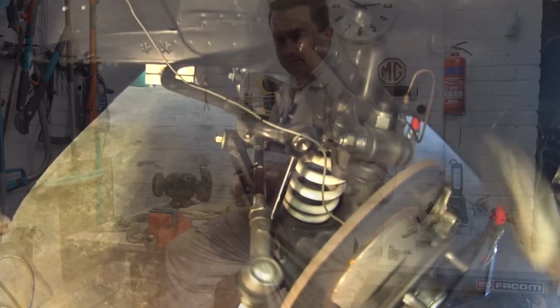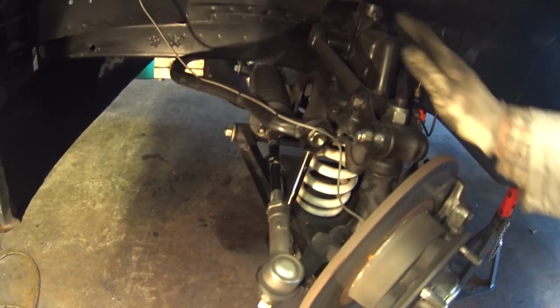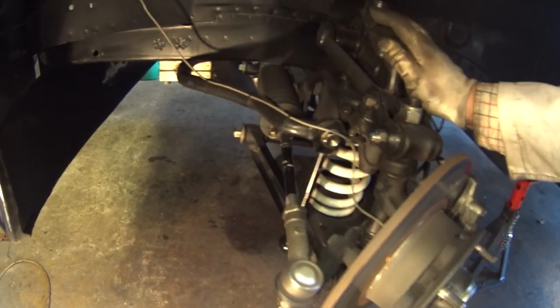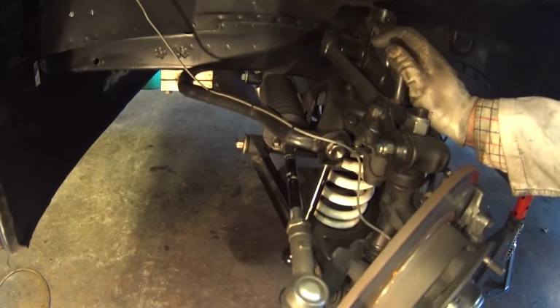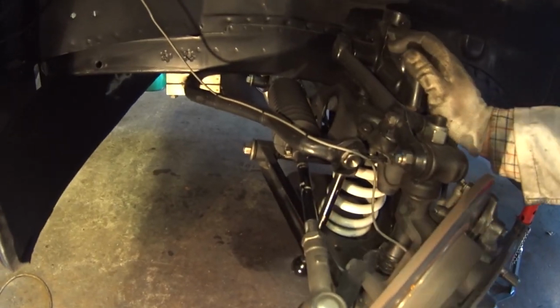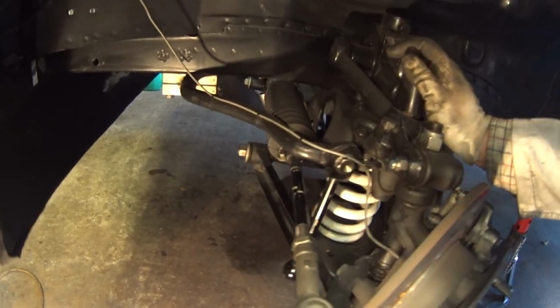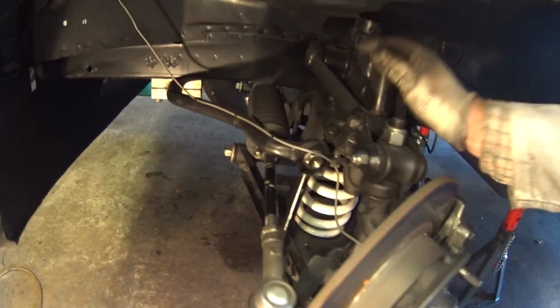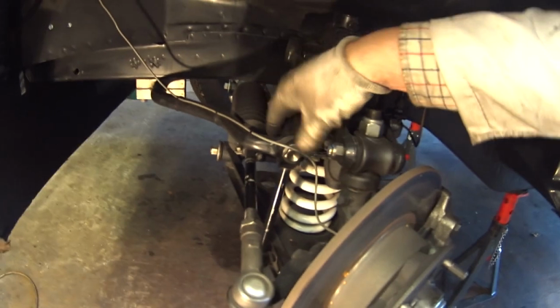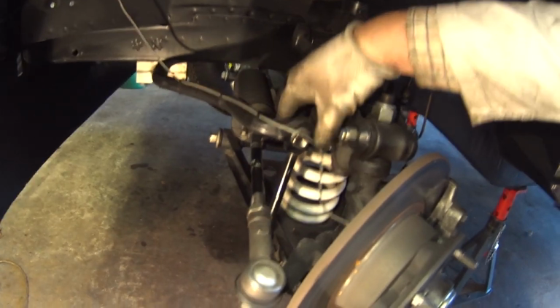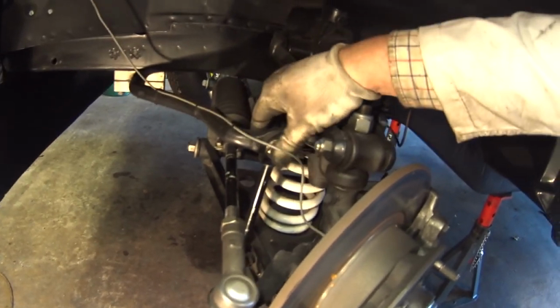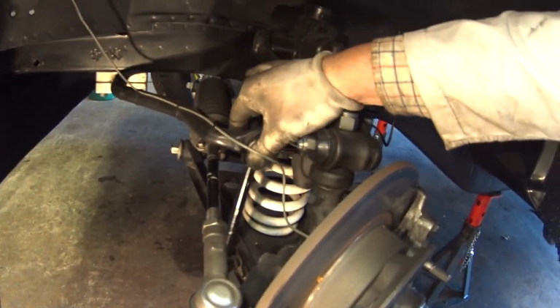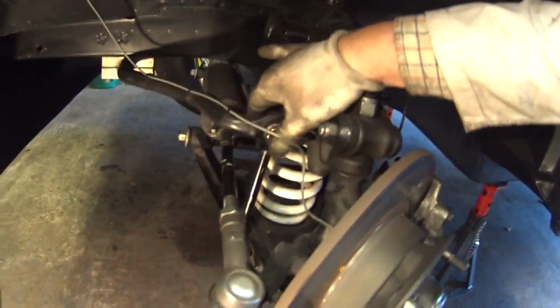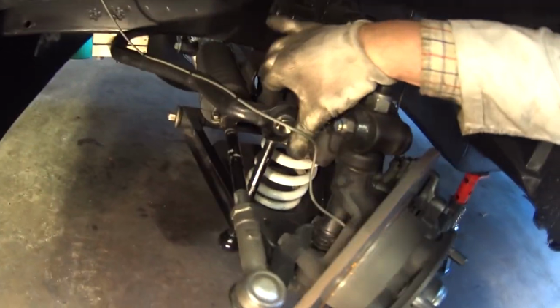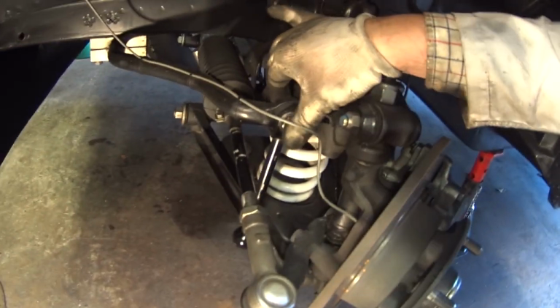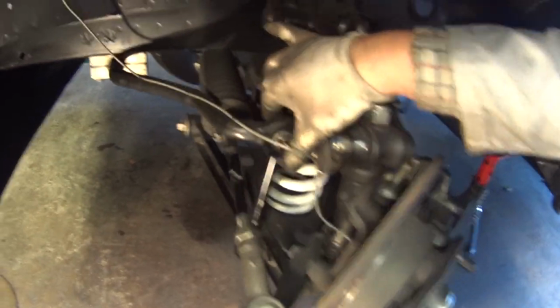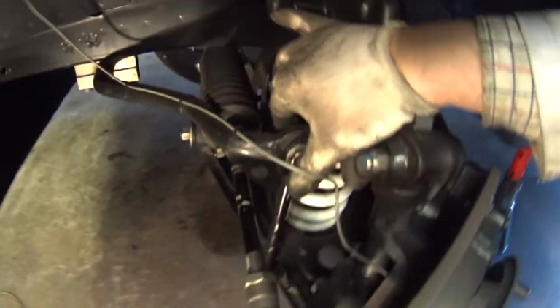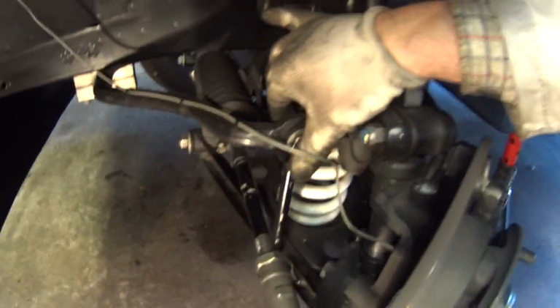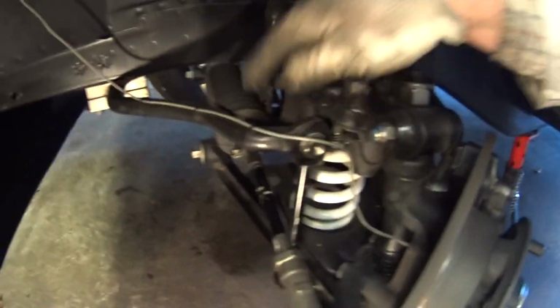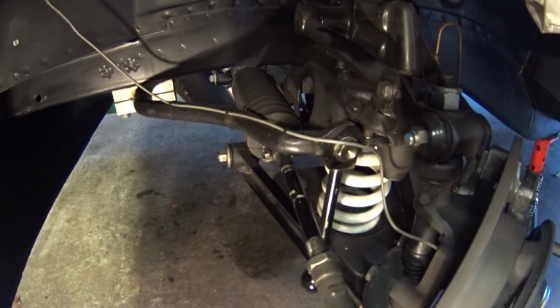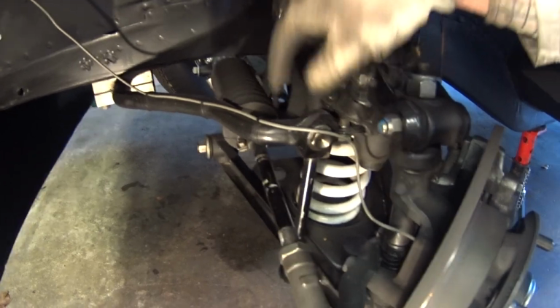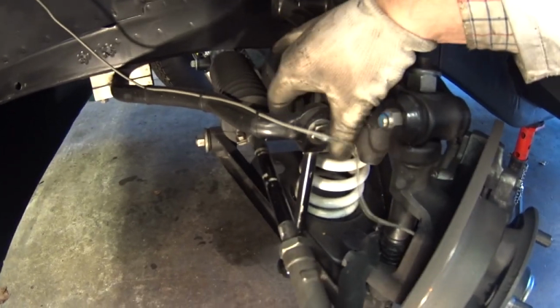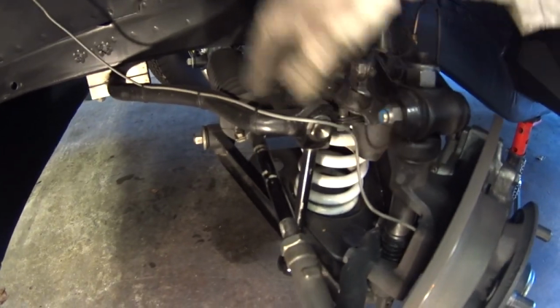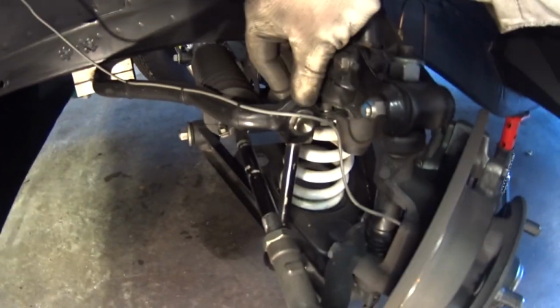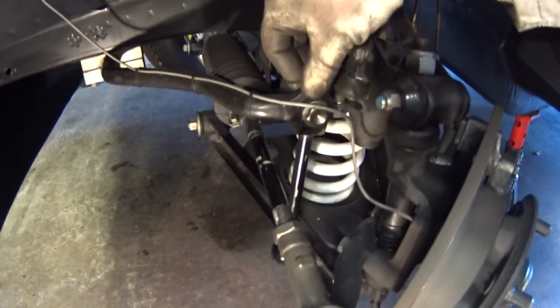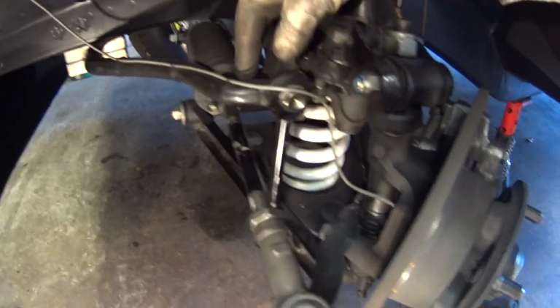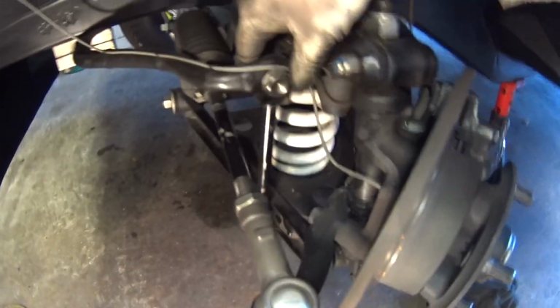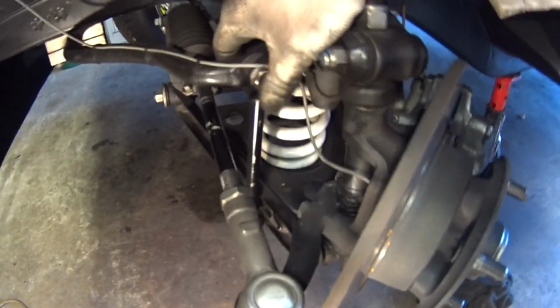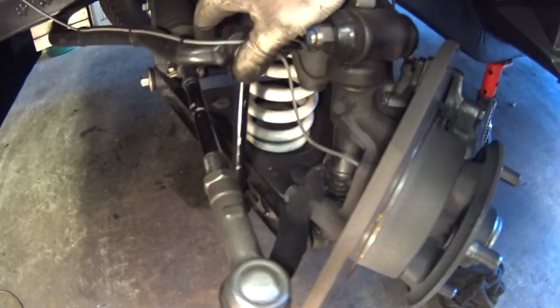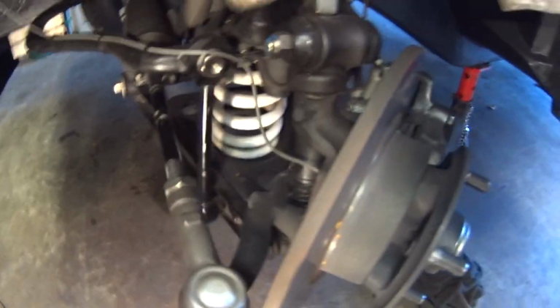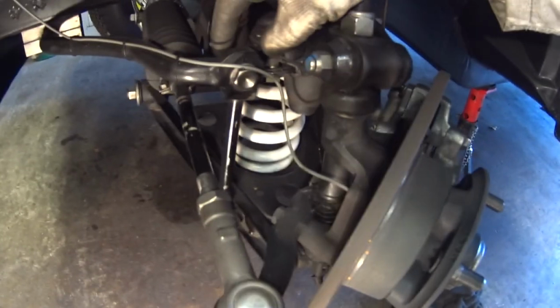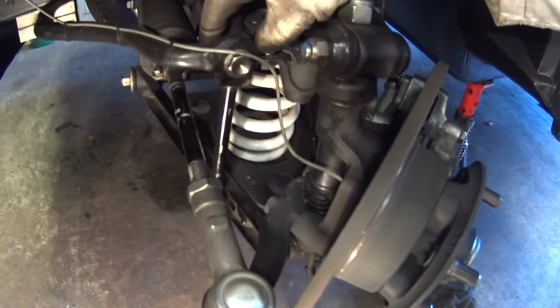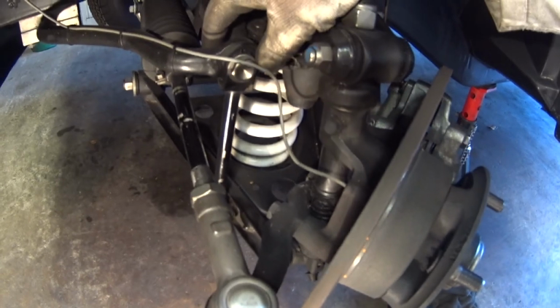We've got the whole car up in the air. It's important to do this so there's no stress at all on the roll bar. If you jack up one side only, this would compress down and it'd be much harder to remove the link.